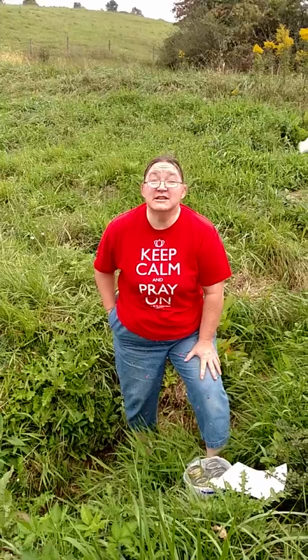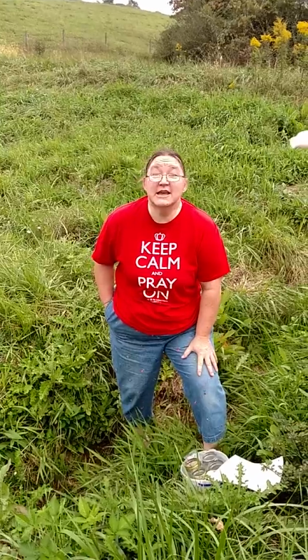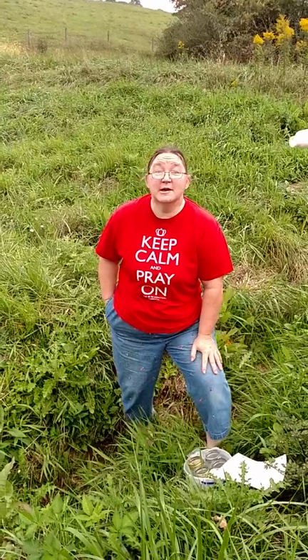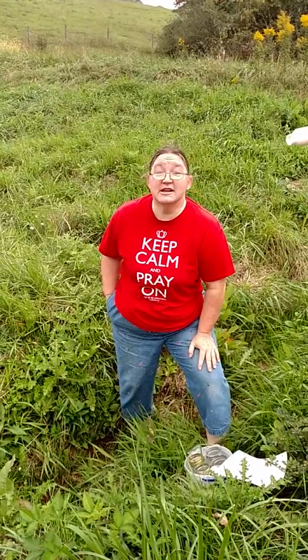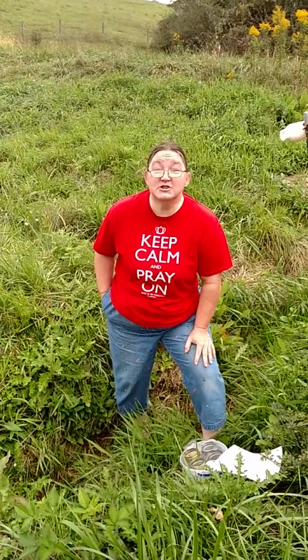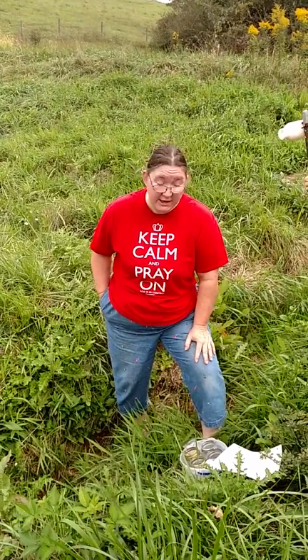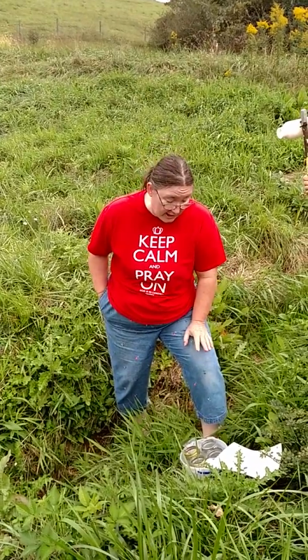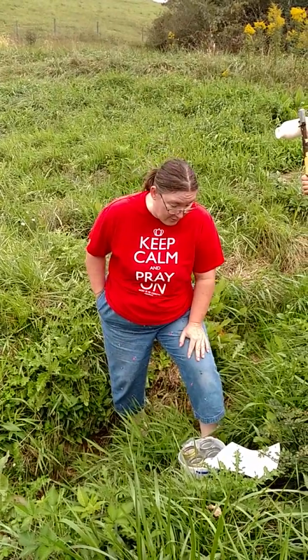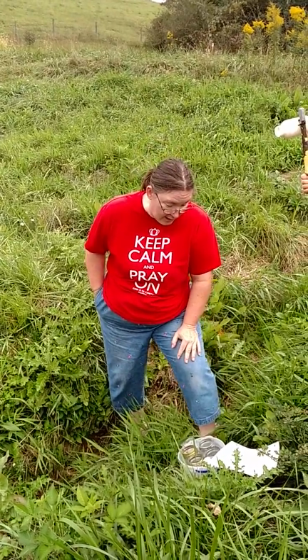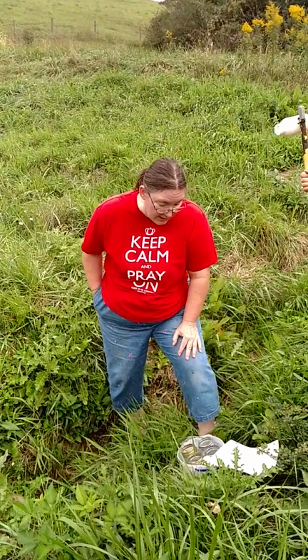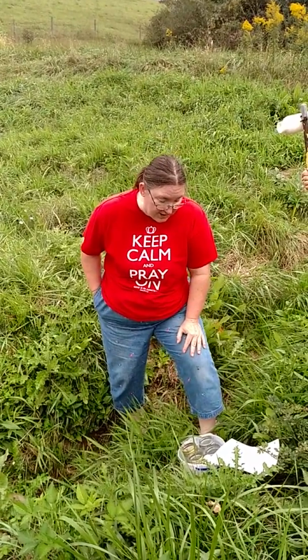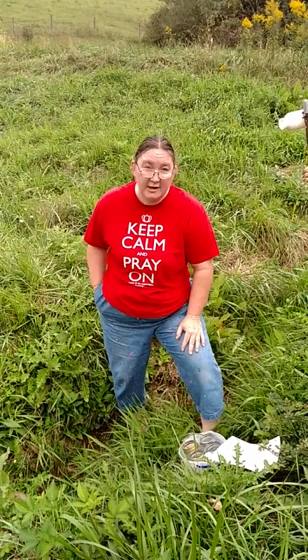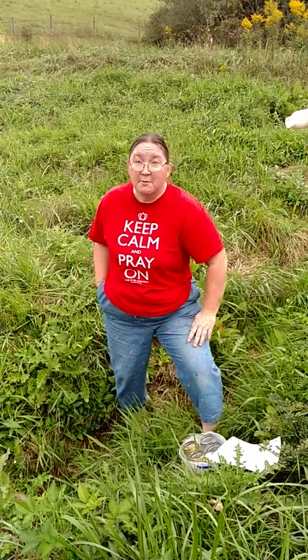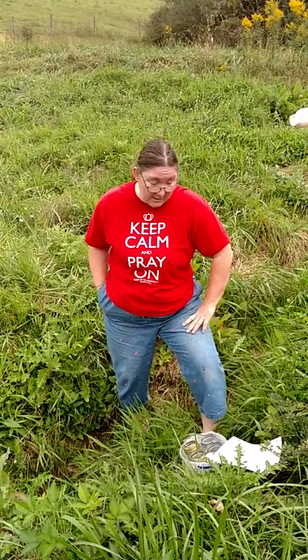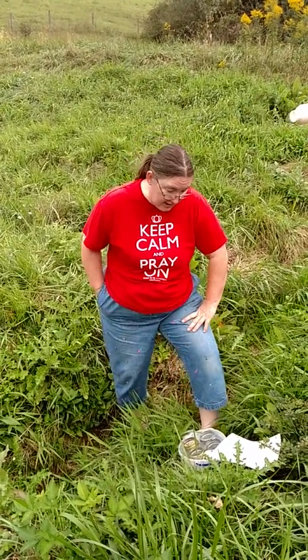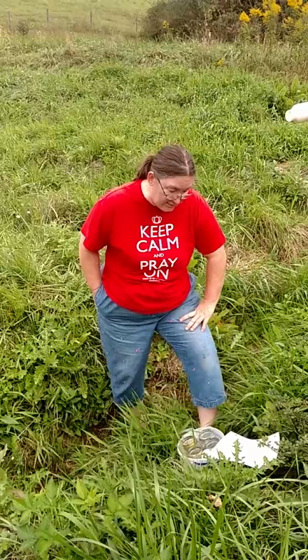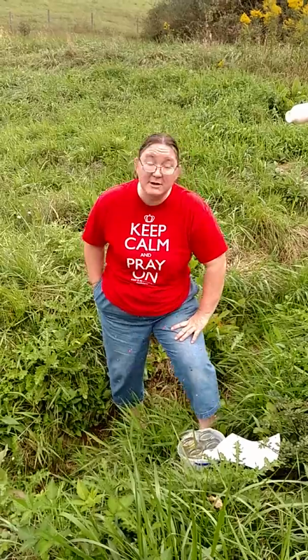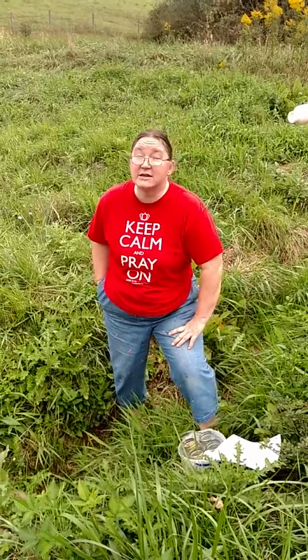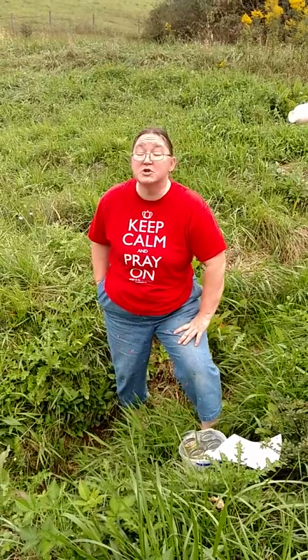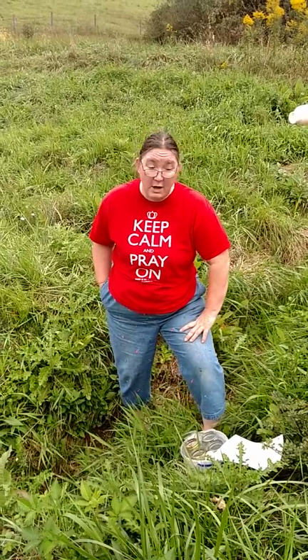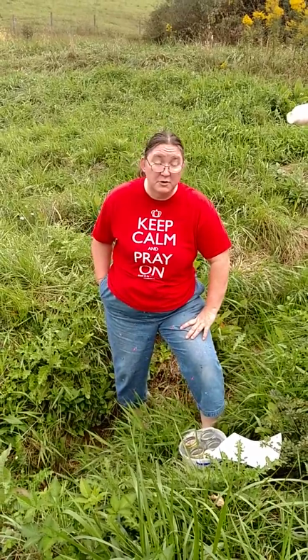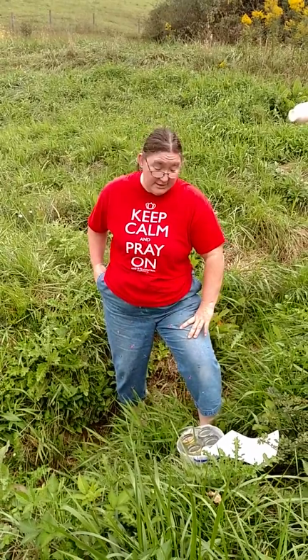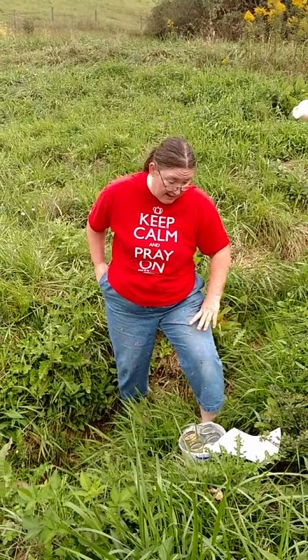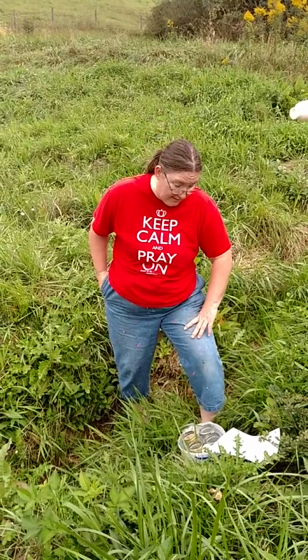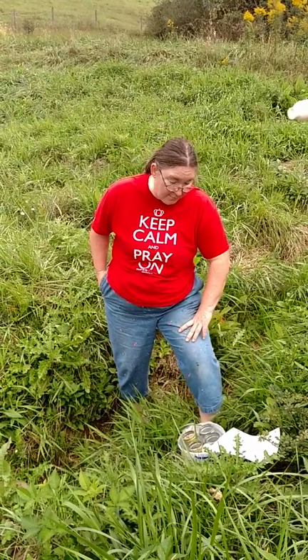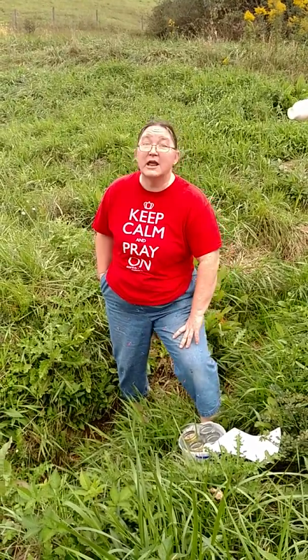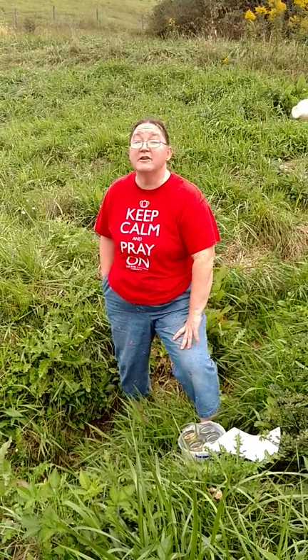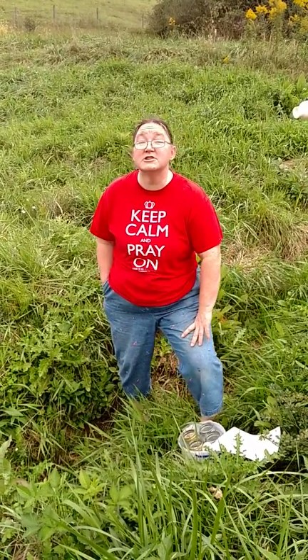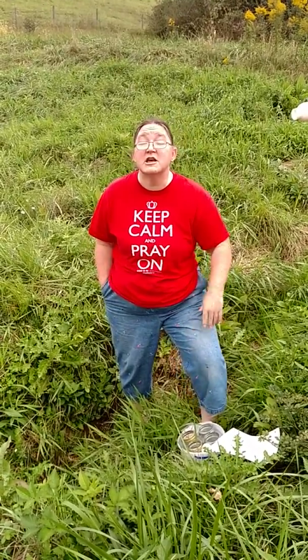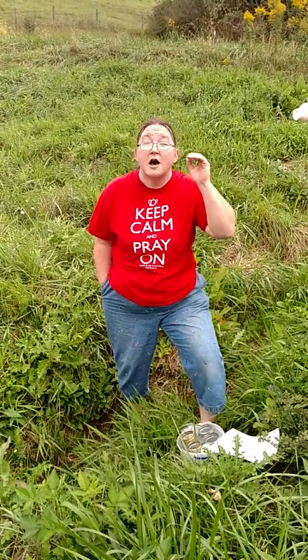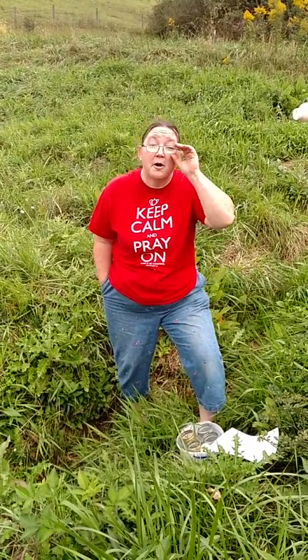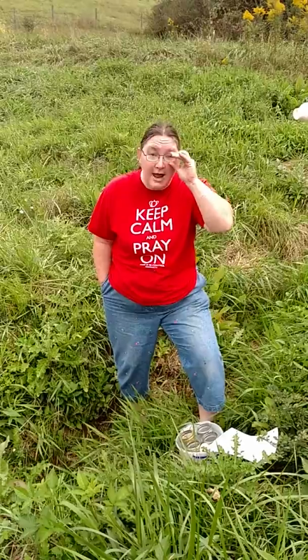I'm Nancy and I'm a science teacher doing Apologia Biology Experiment 2.1, the Pond Life Collection Part A.